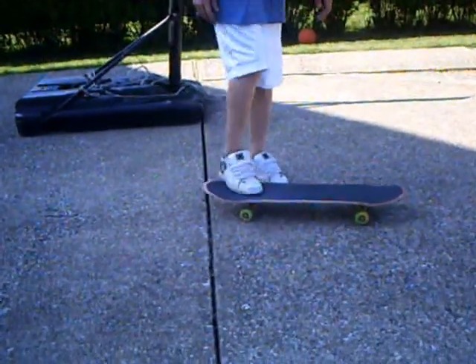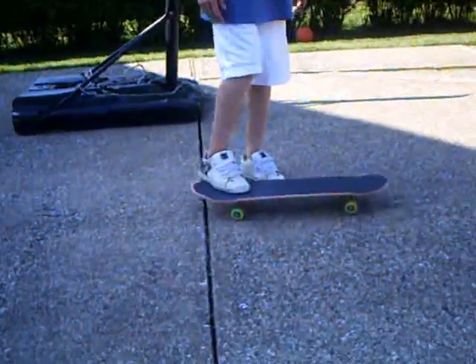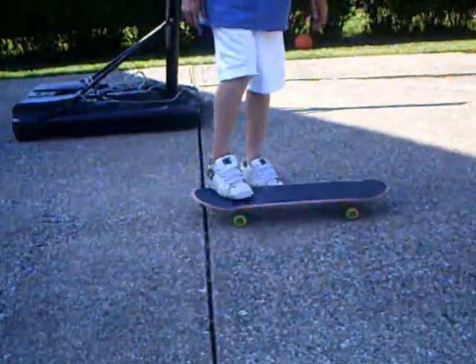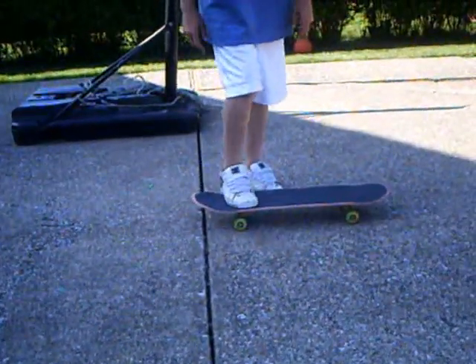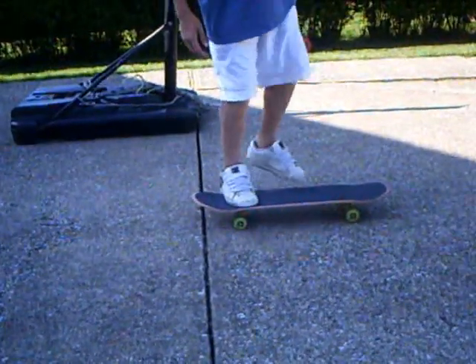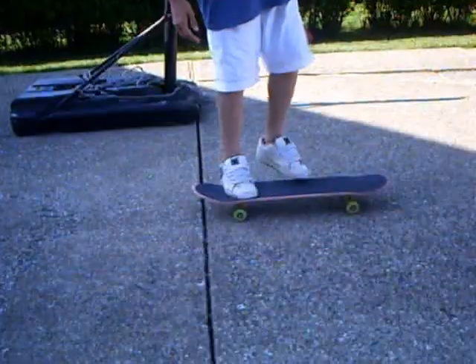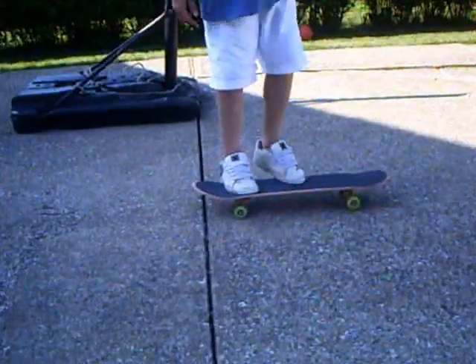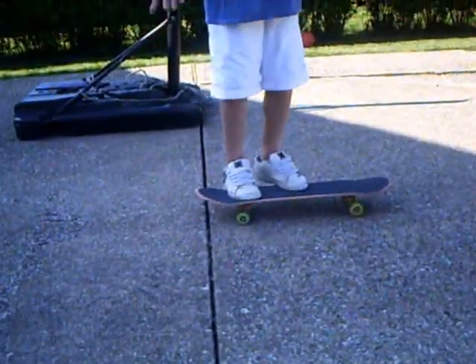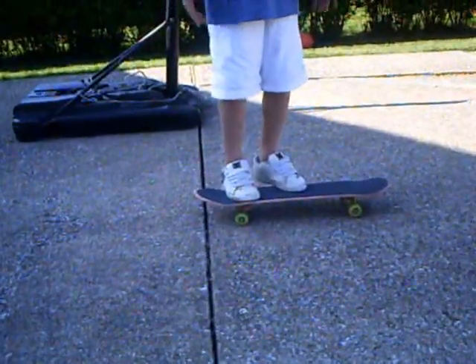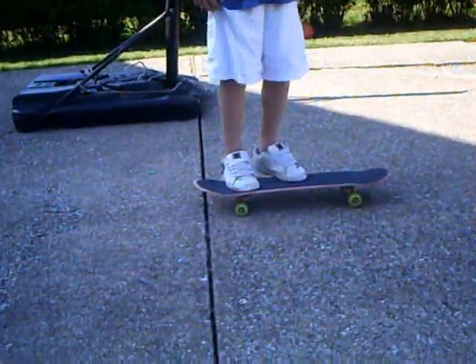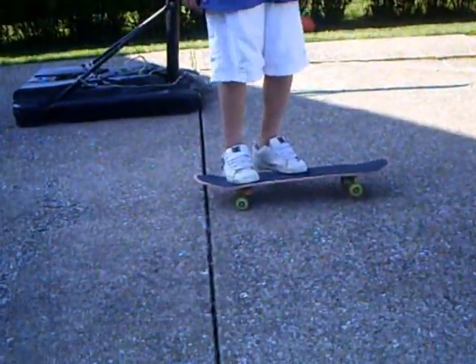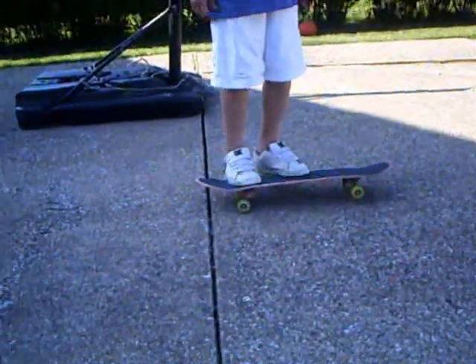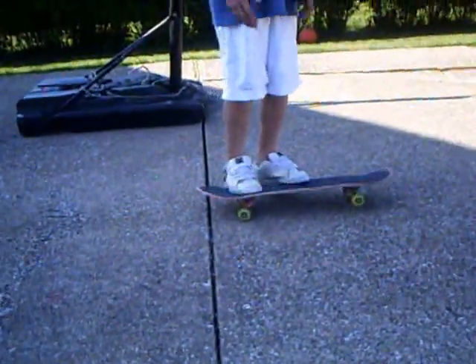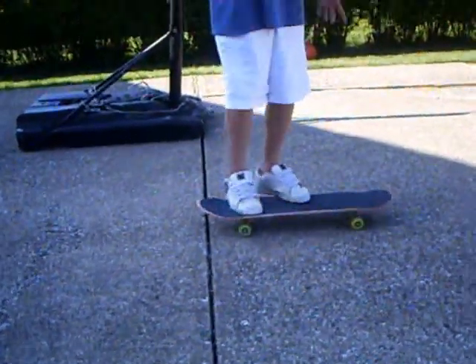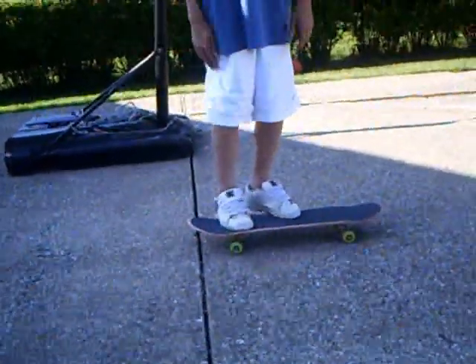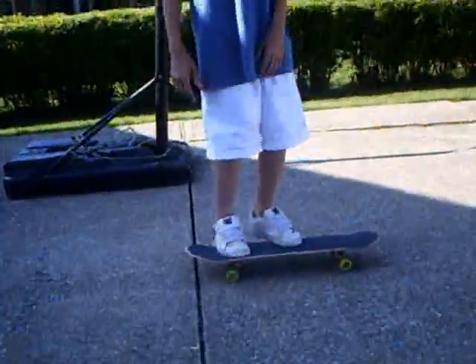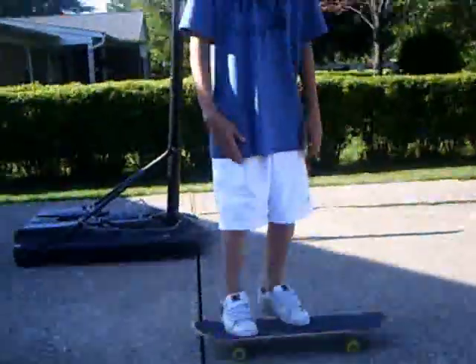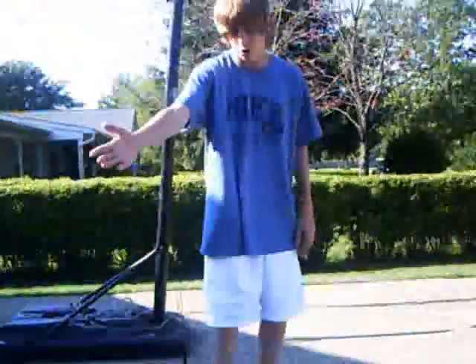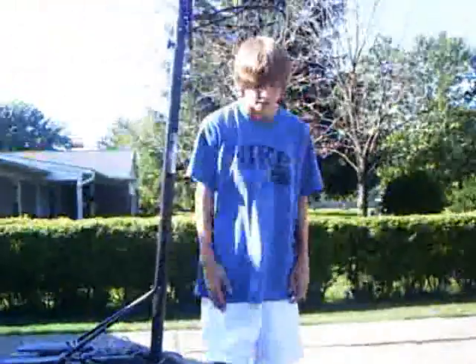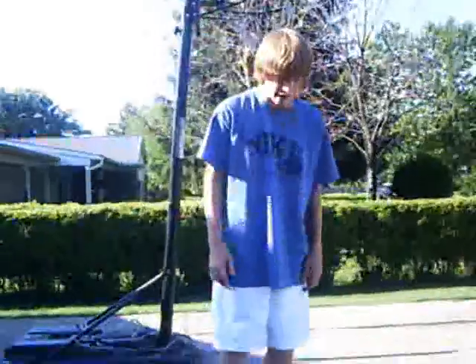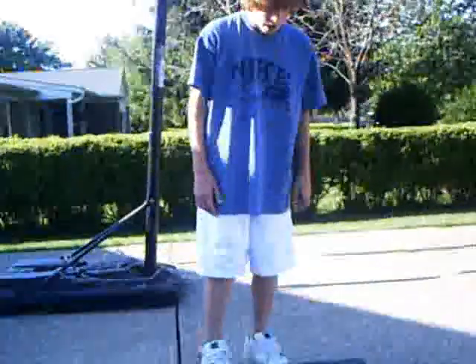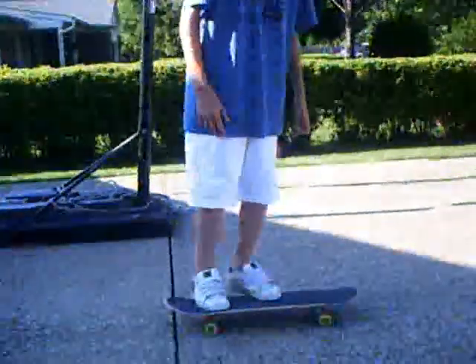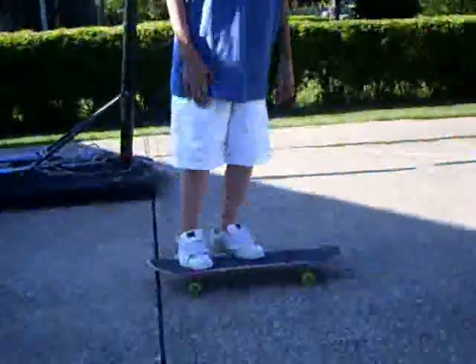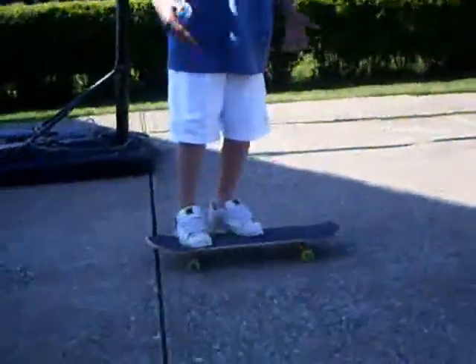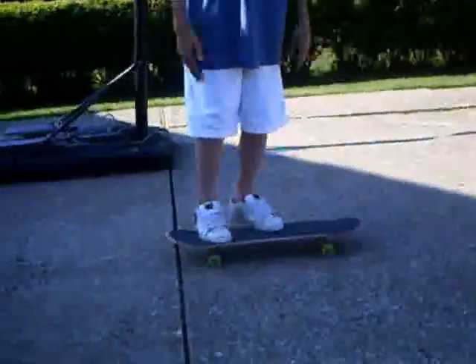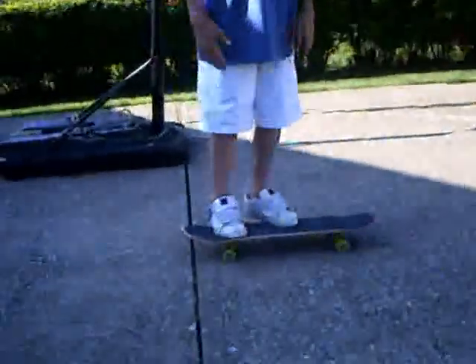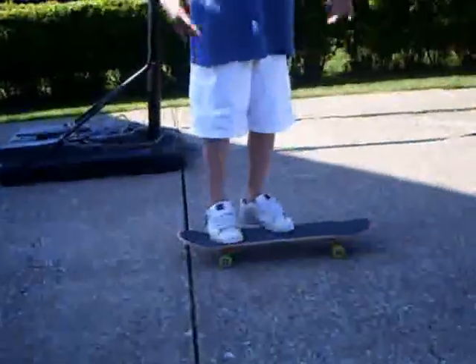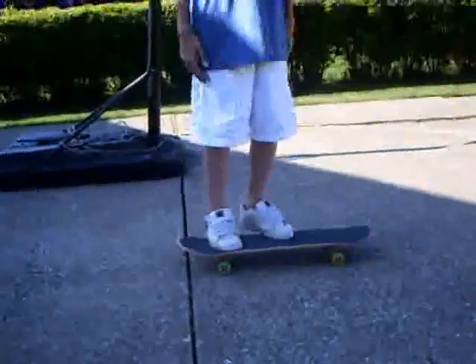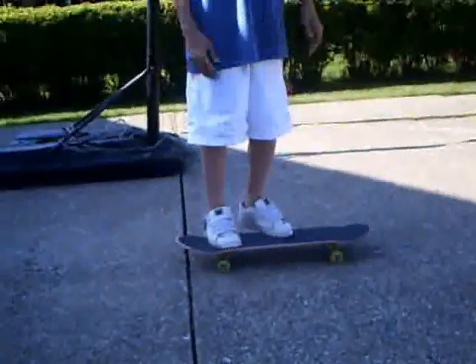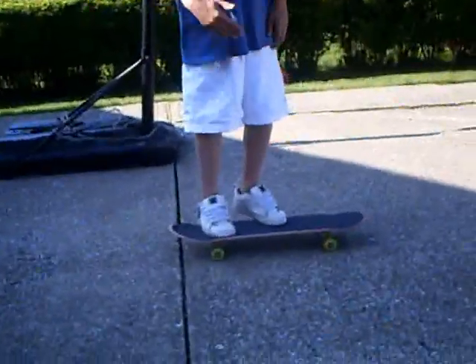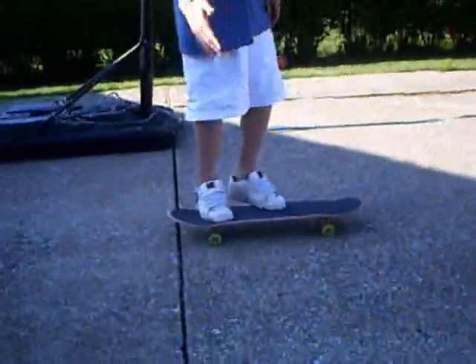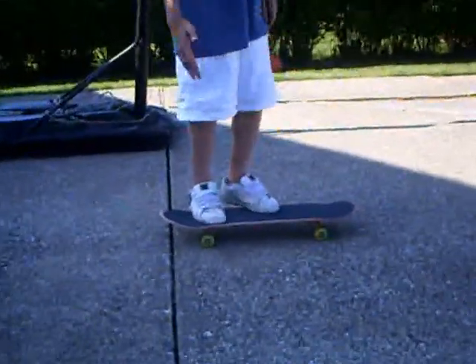Basically, you want to make sure that you don't try too hard, like in any trick, because then it's not going to work — you're going to shoot it off to the side. Make sure you keep the board under you. Sometimes it helps to jump forward.